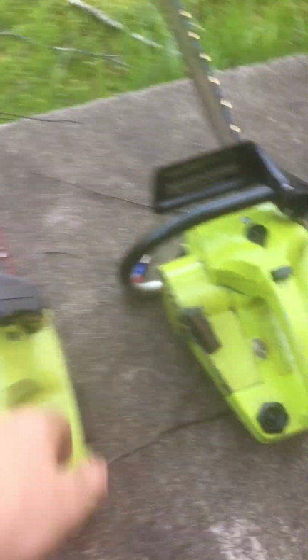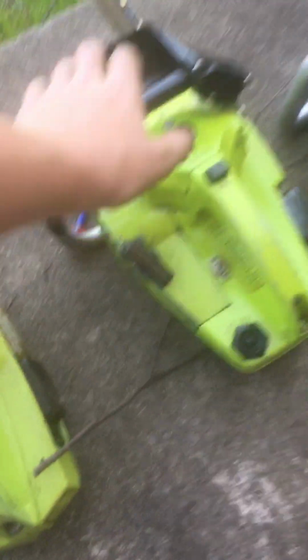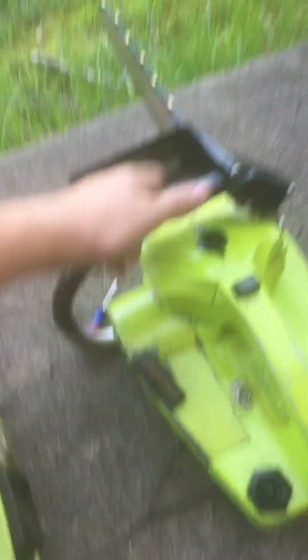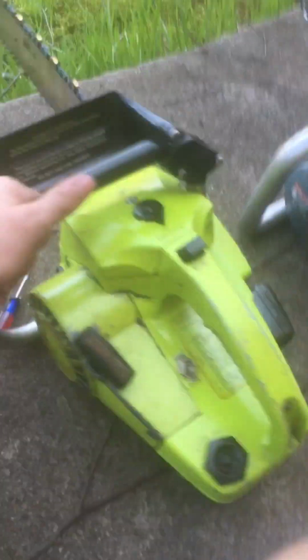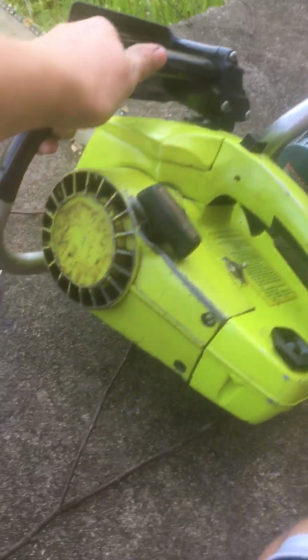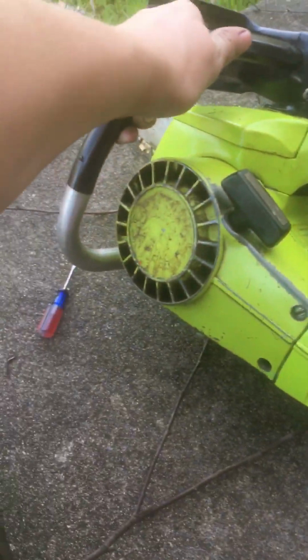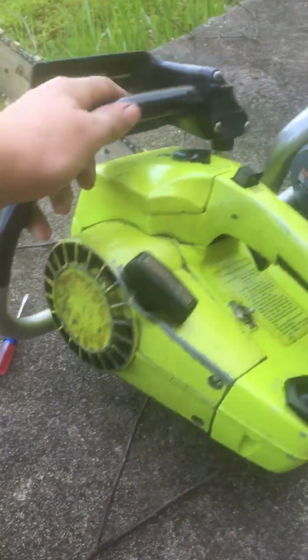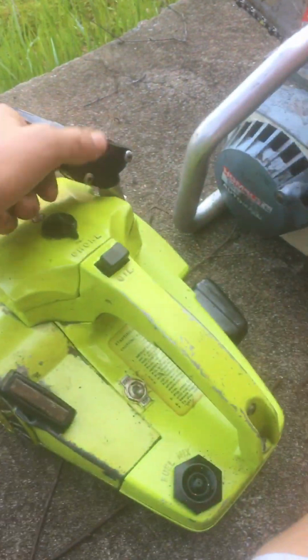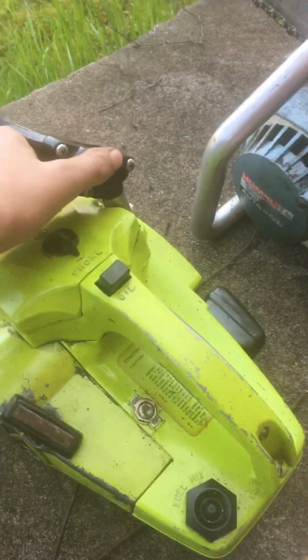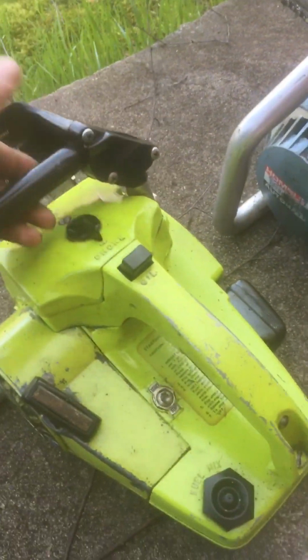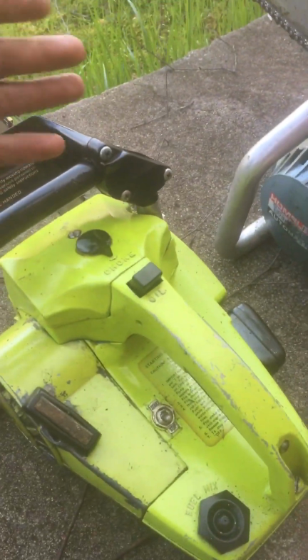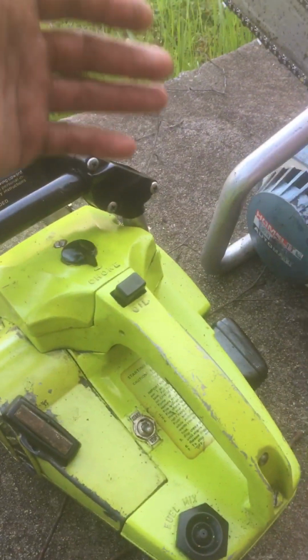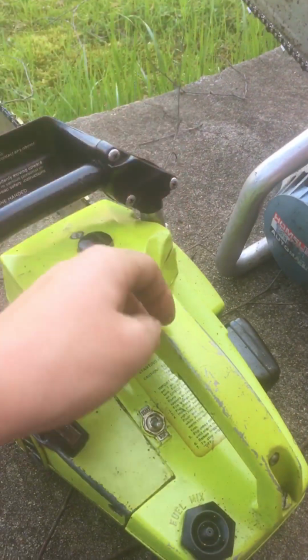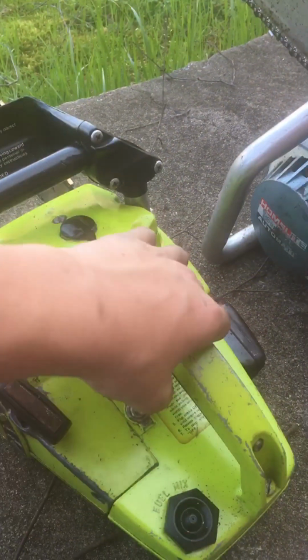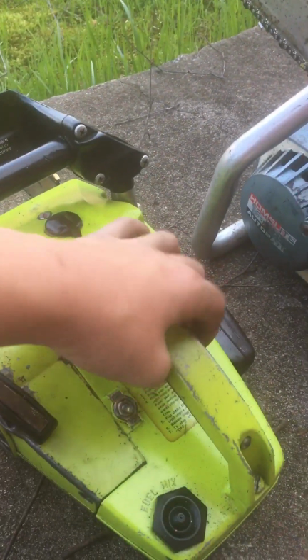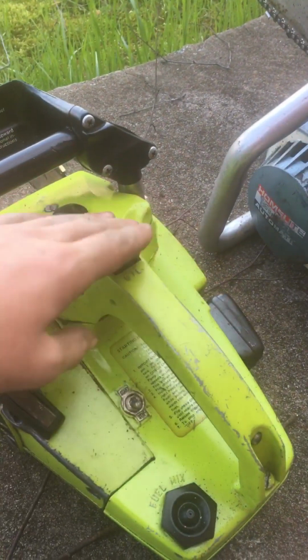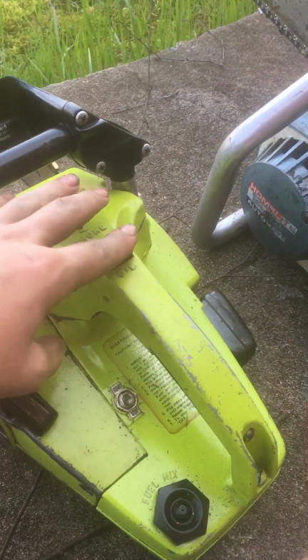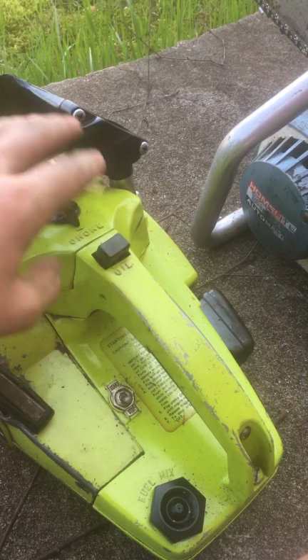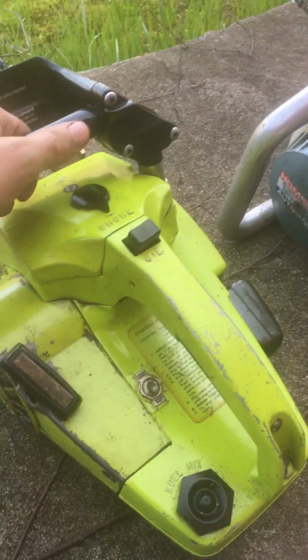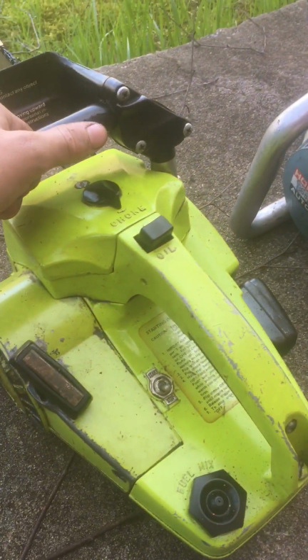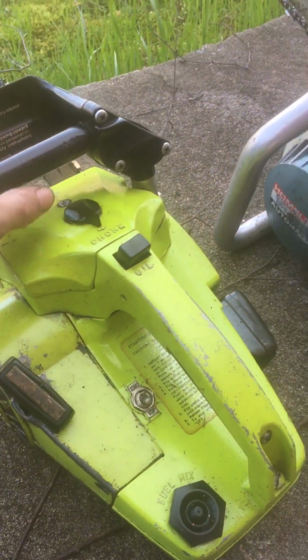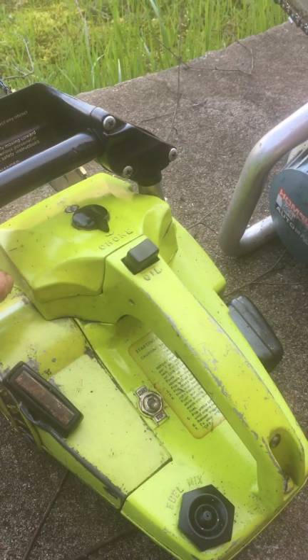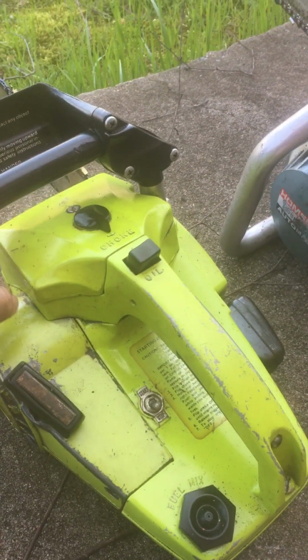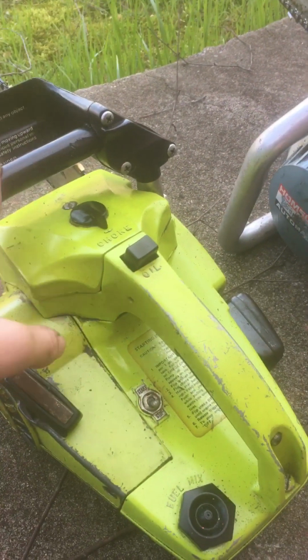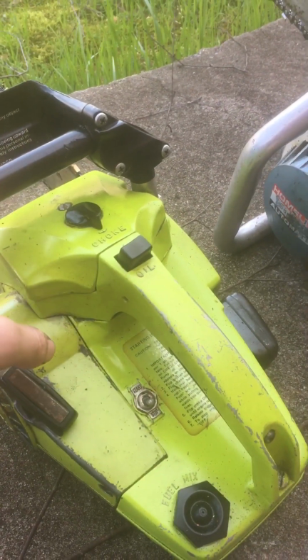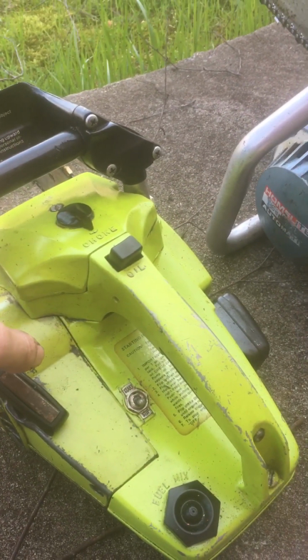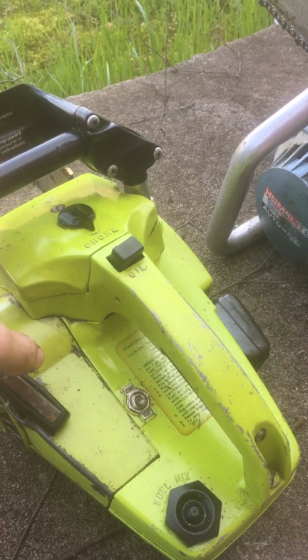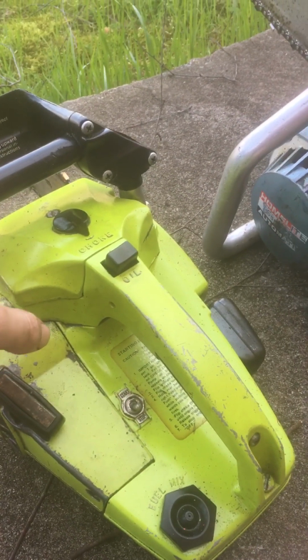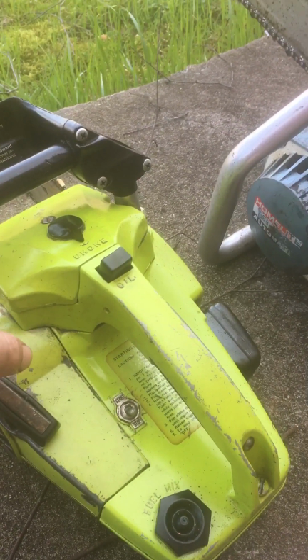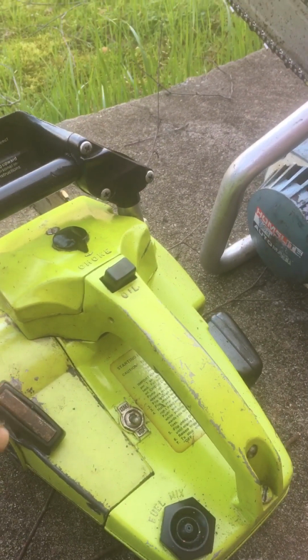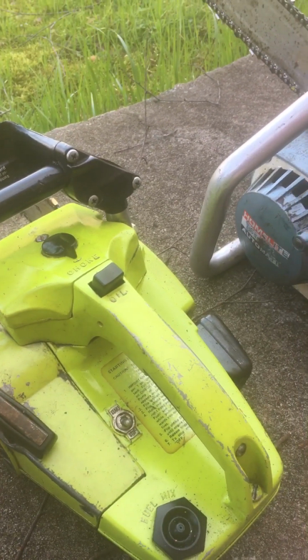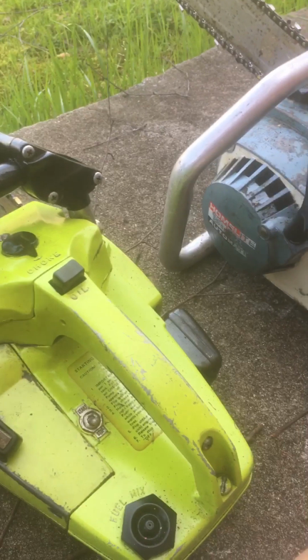Here's a Poulan Super 25 DA. It doesn't say it, but it is — it's called a Super 25 DA. I believe it's late 70s, early 80s because it has electronic ignition.